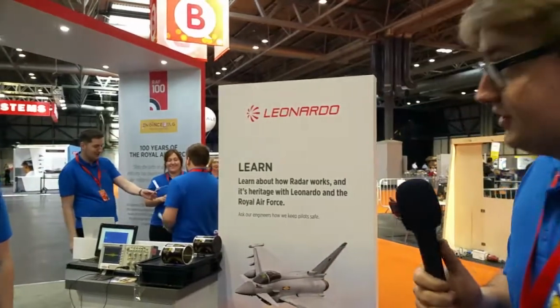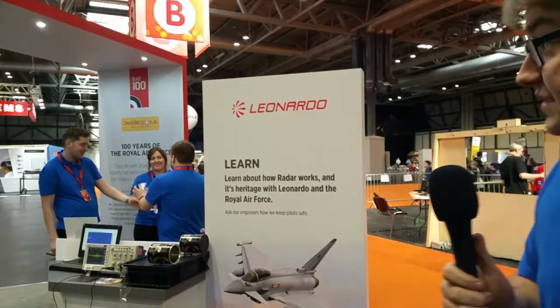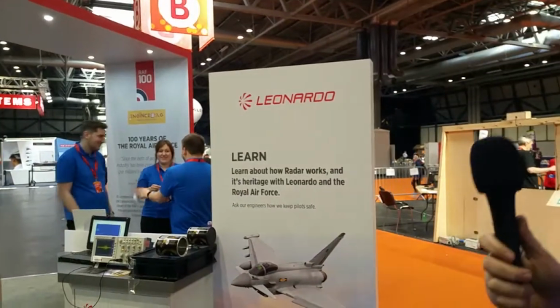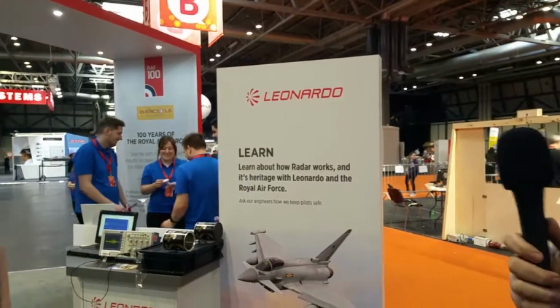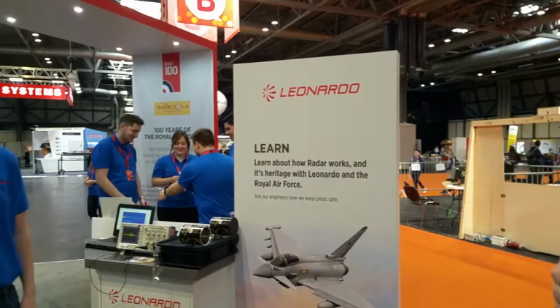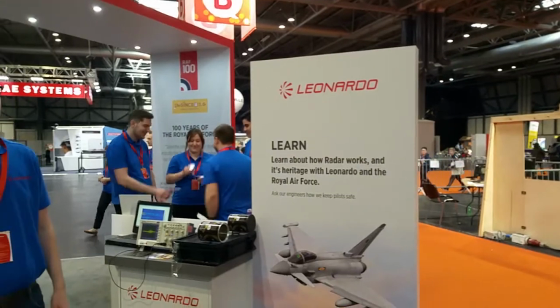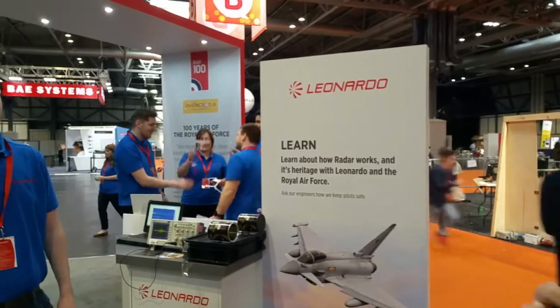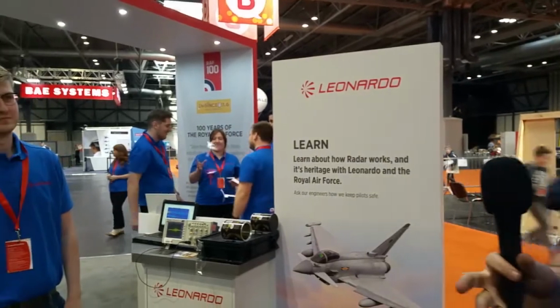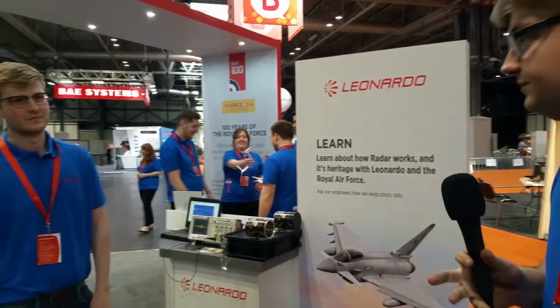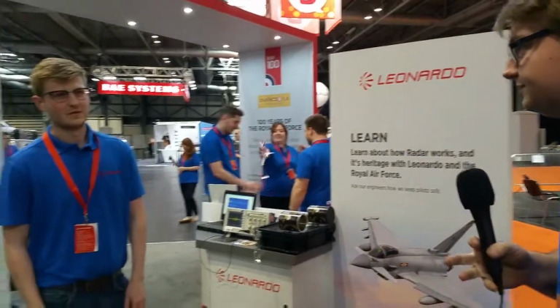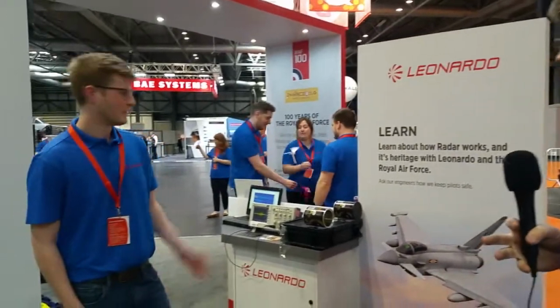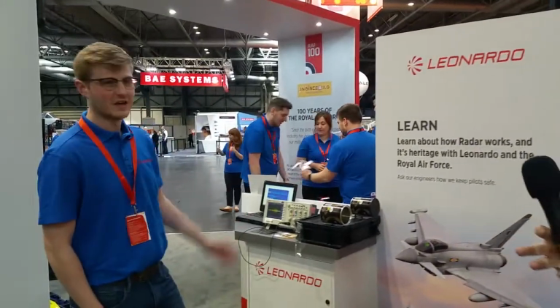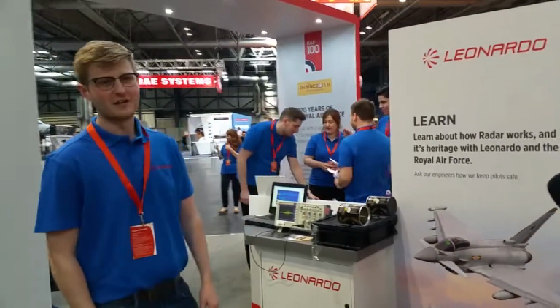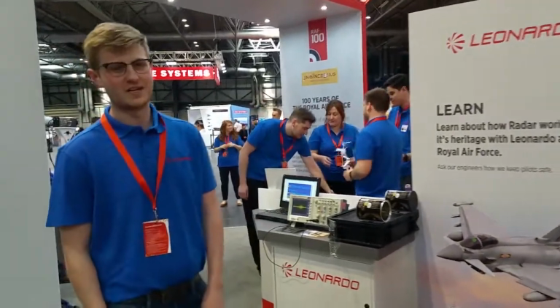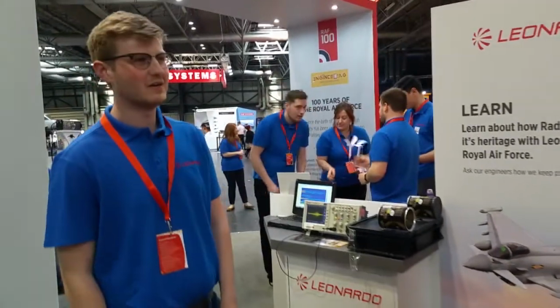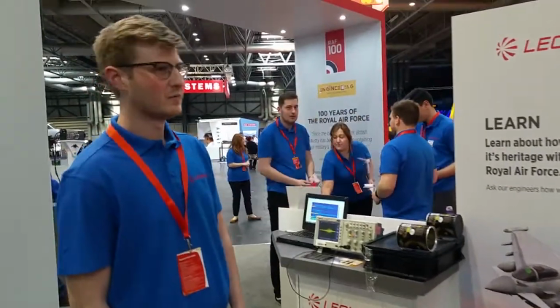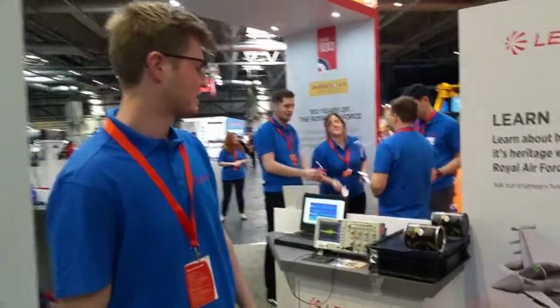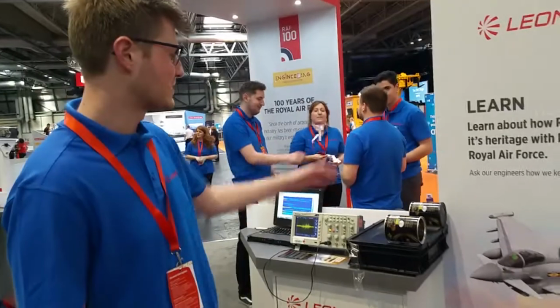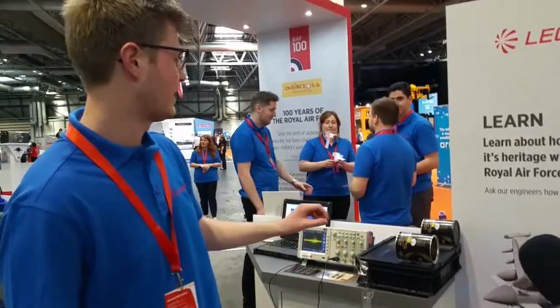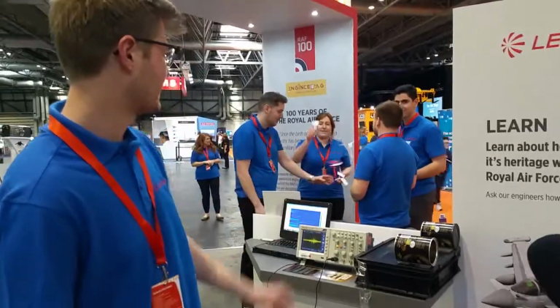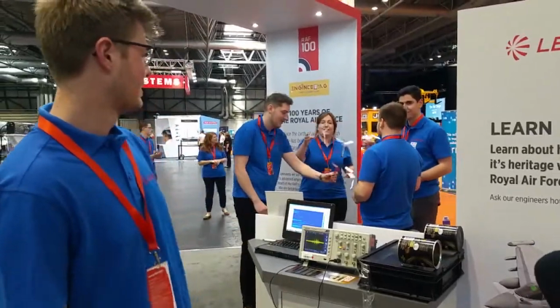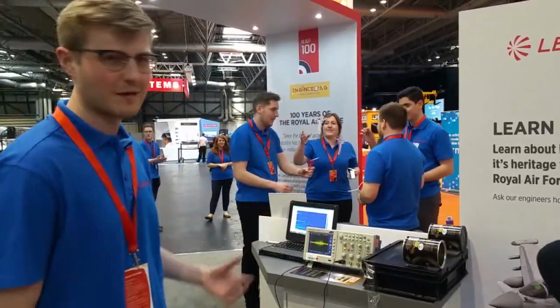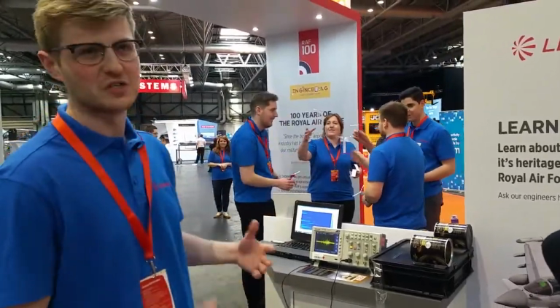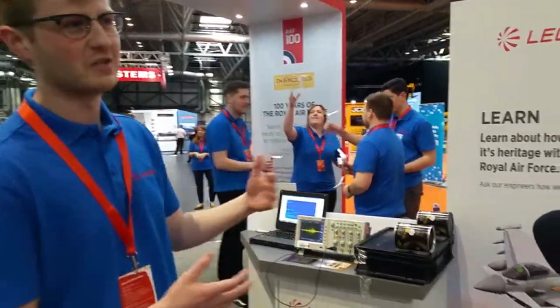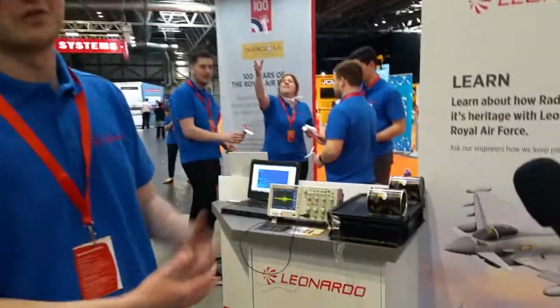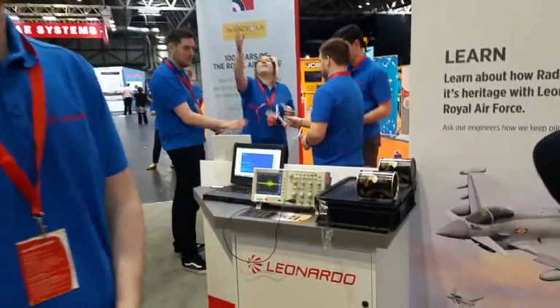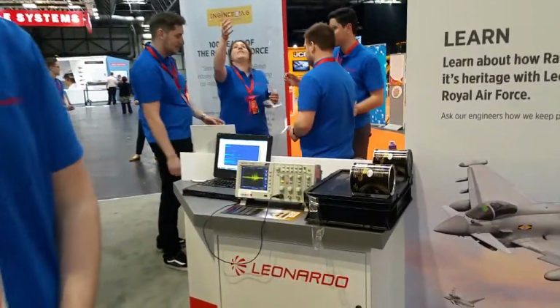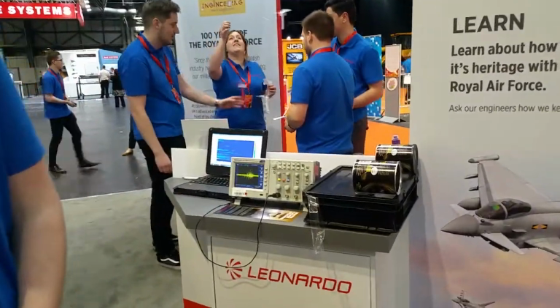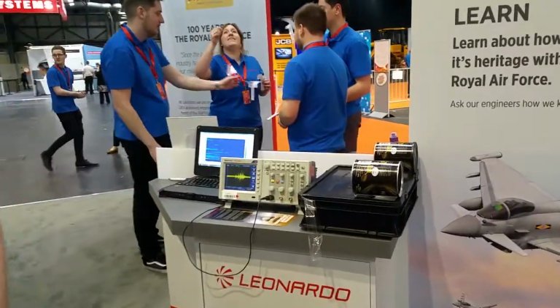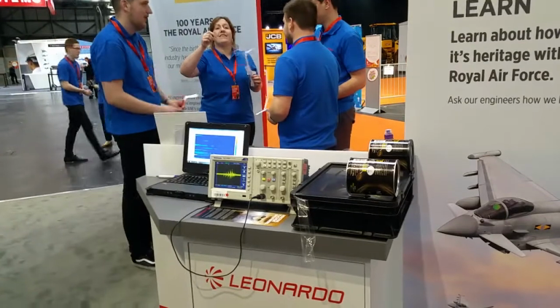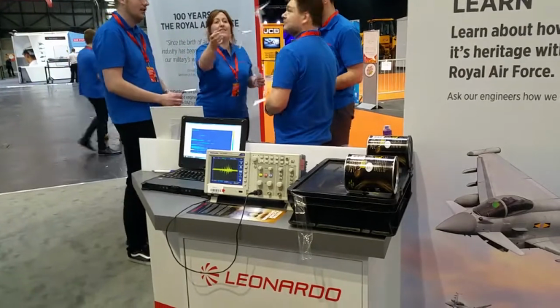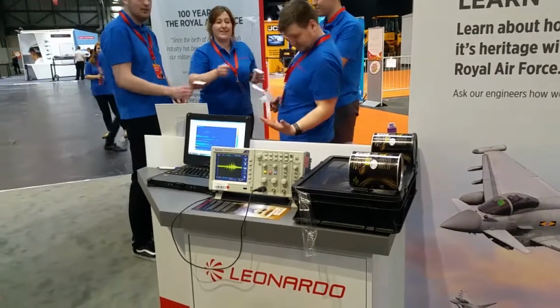The first thing we're going to look at is our learn activity. Here we have a tin can radar. It consists of a transmitter and a receiver and a laptop which can show us the results of the radar. It's used as a learning experiment for kids.